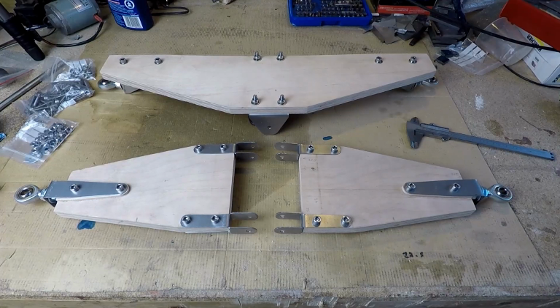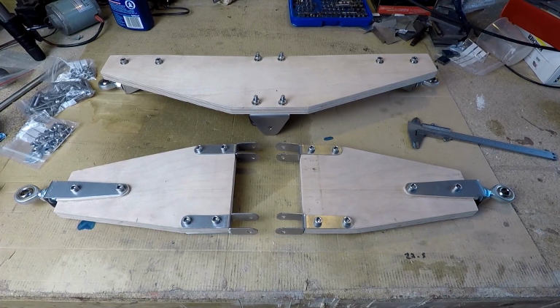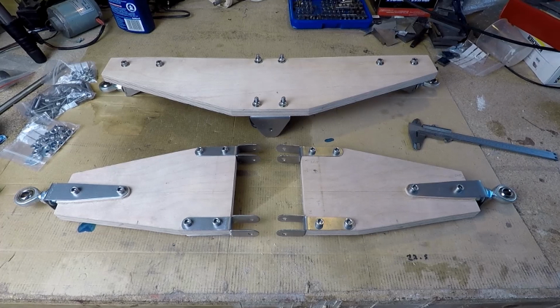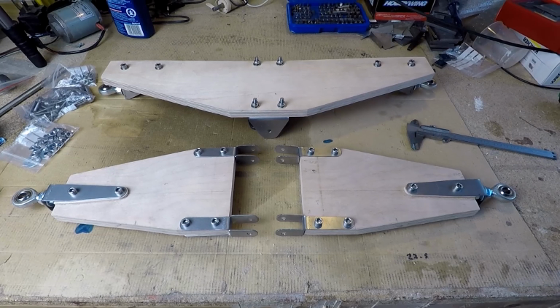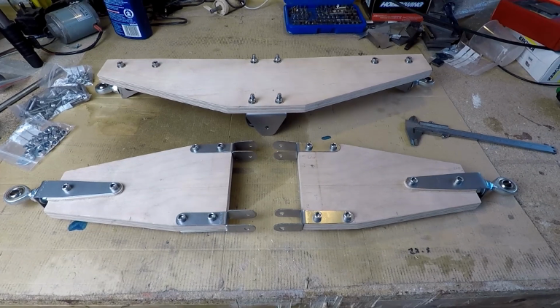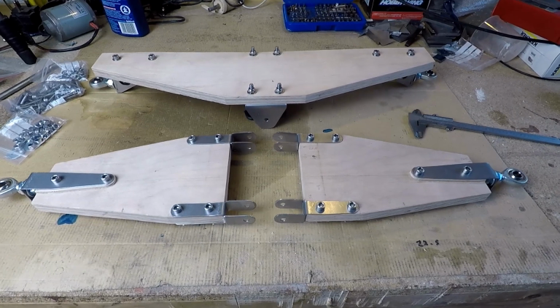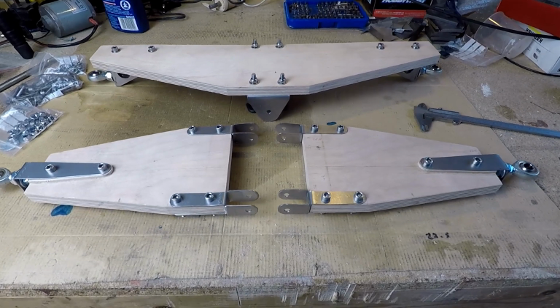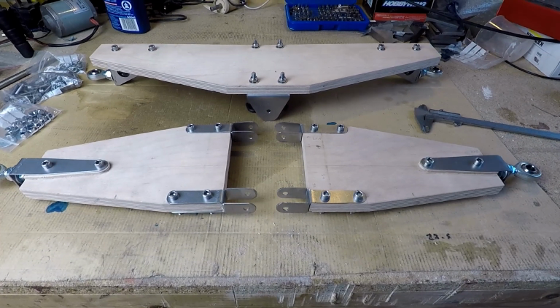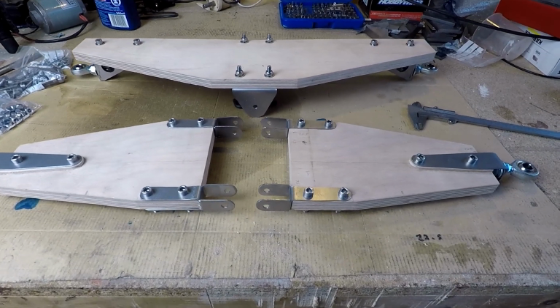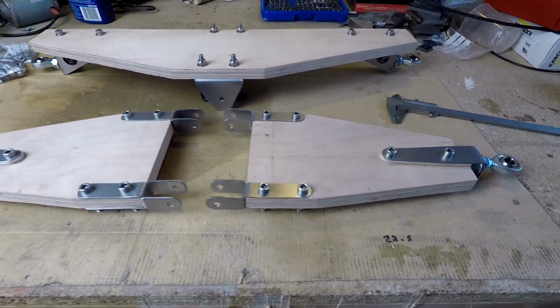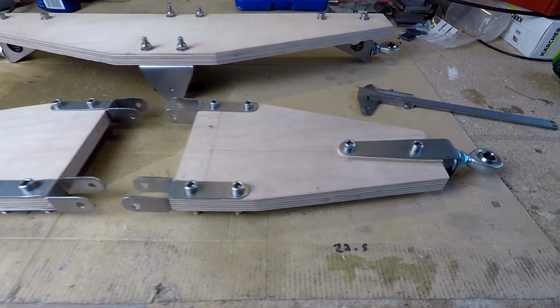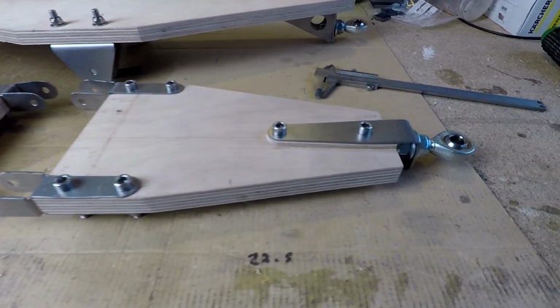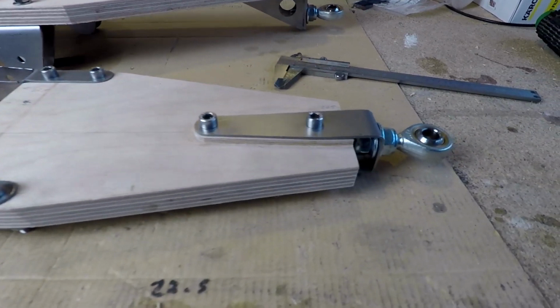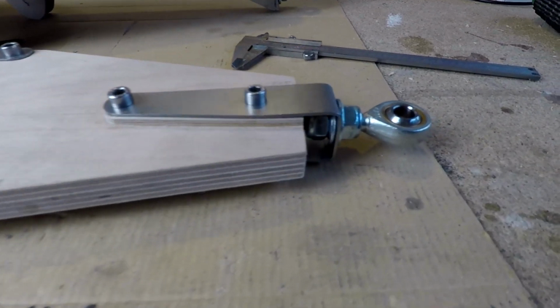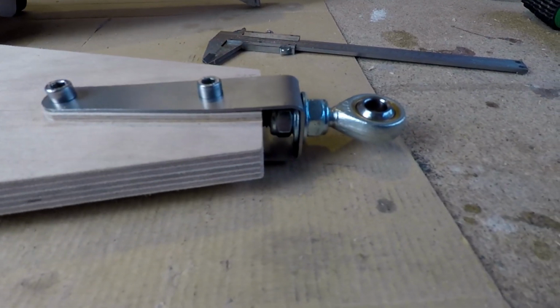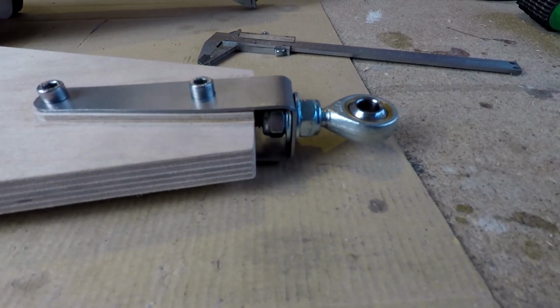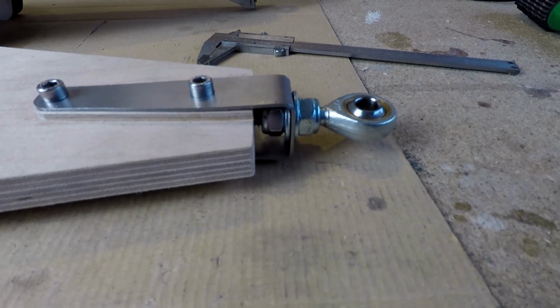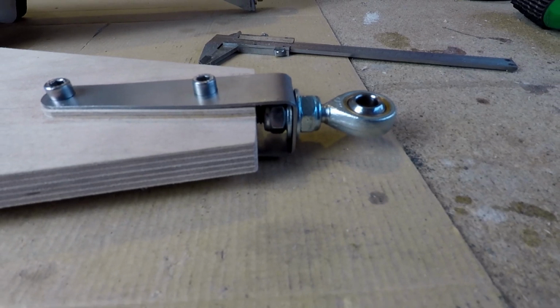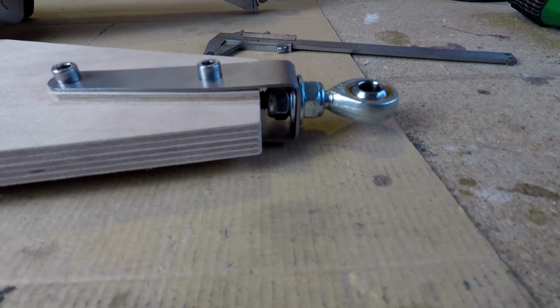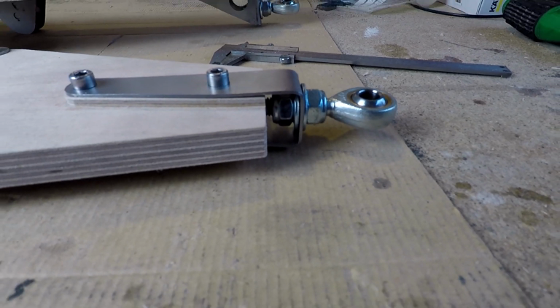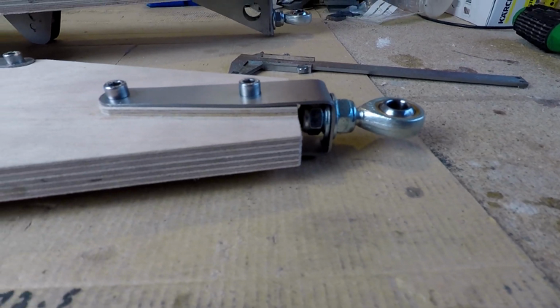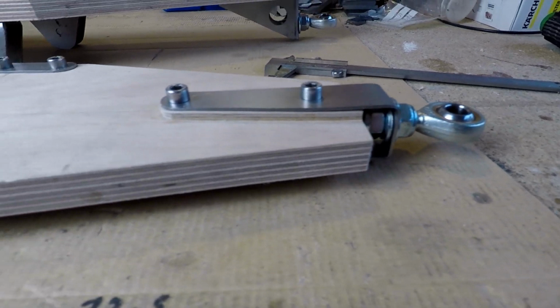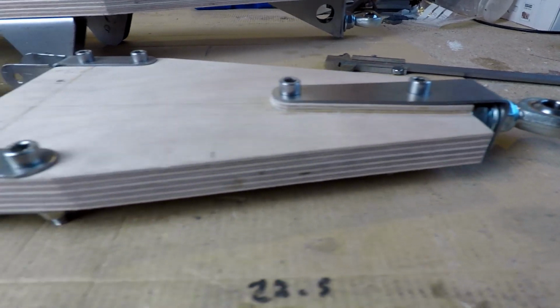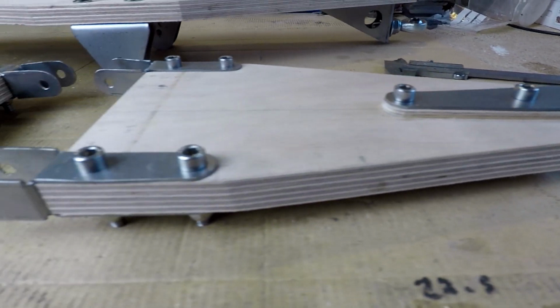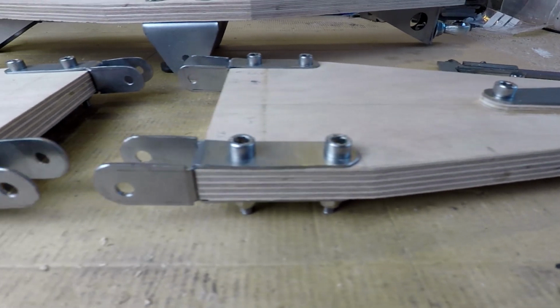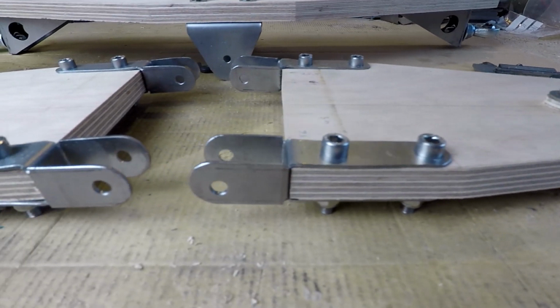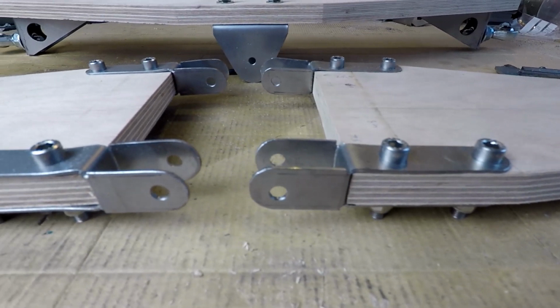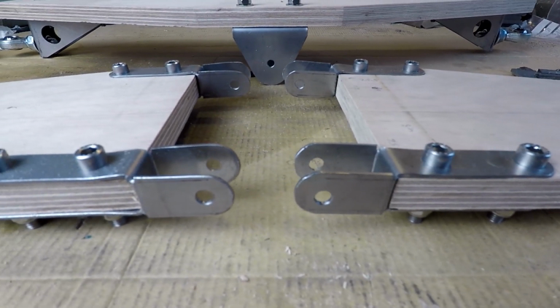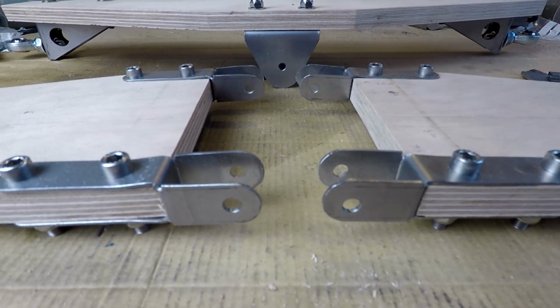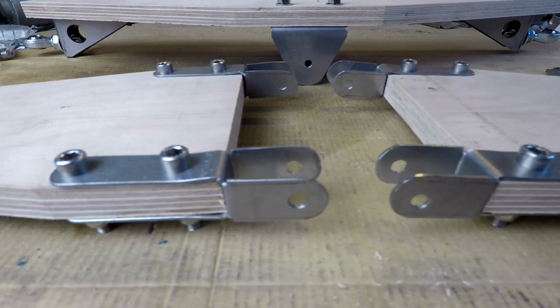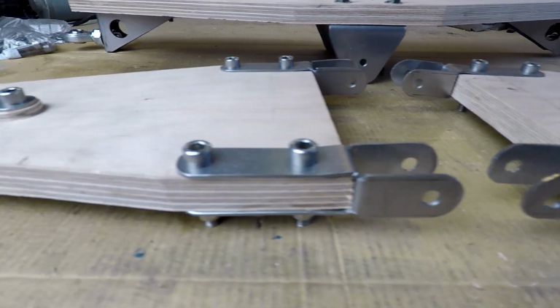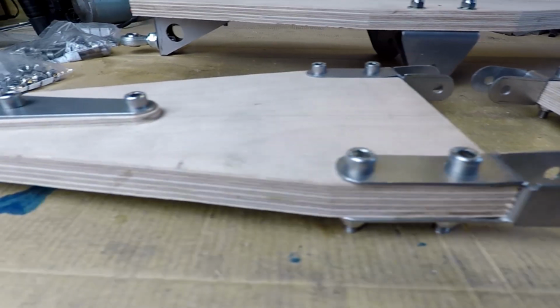So these are all the sheet metal components bent up and bolted into place. I'm using five, possibly six millimetre bolts — I can't quite remember — and nylock nuts to hold them in place.